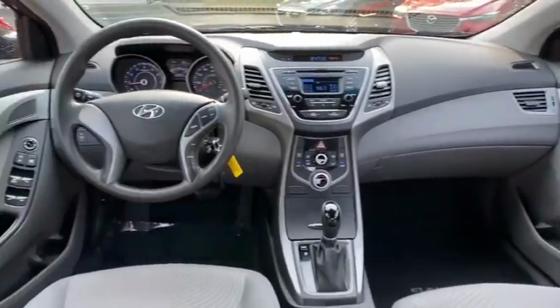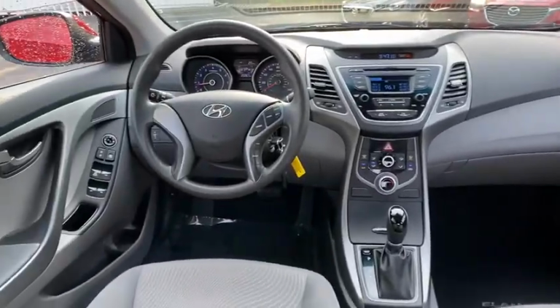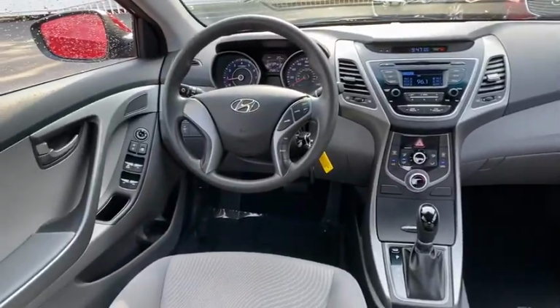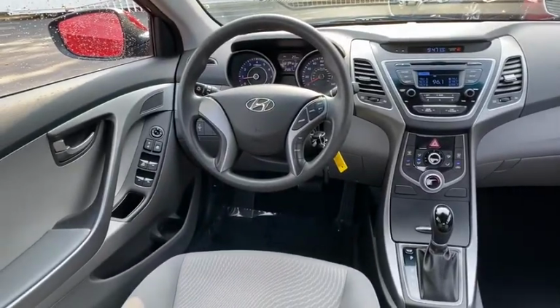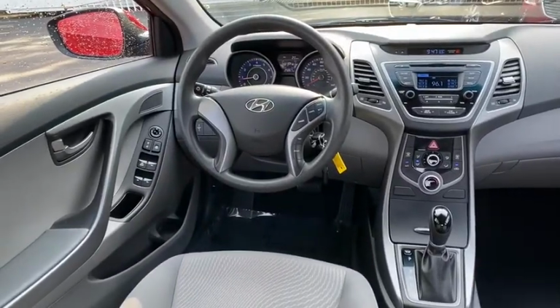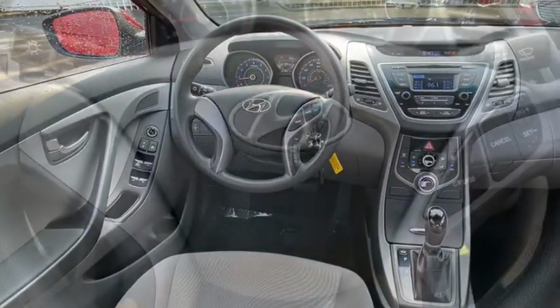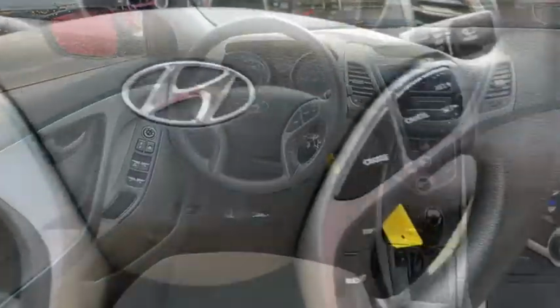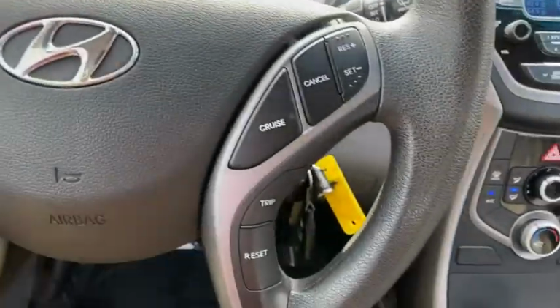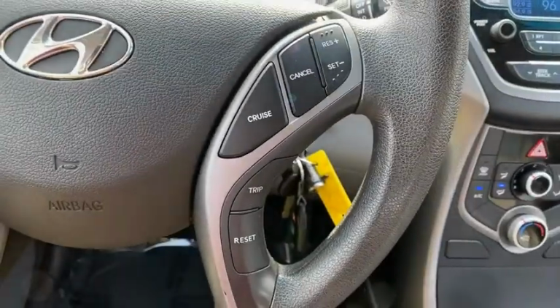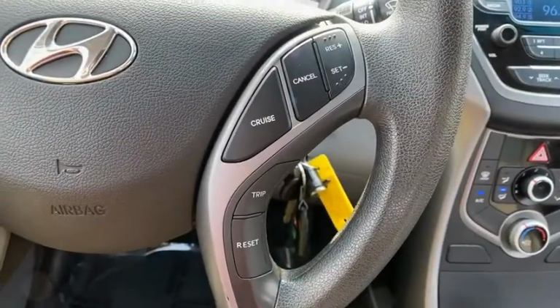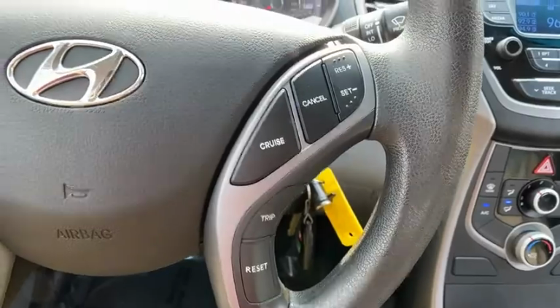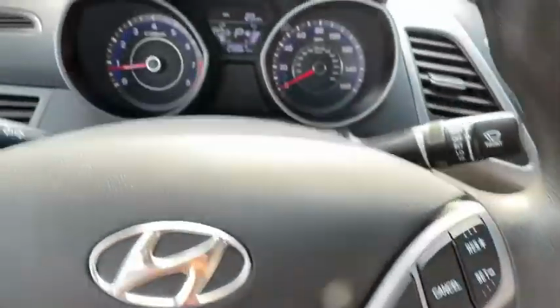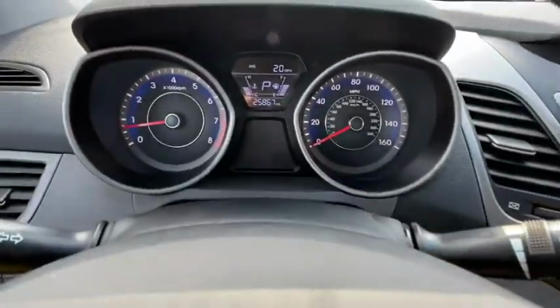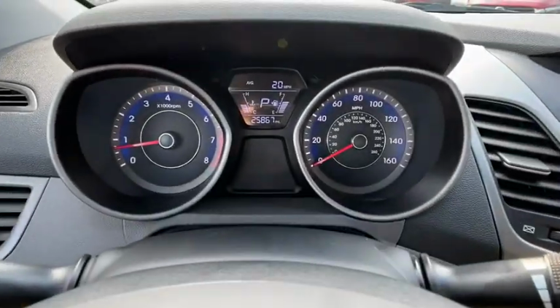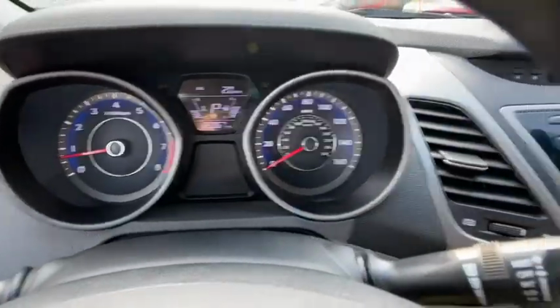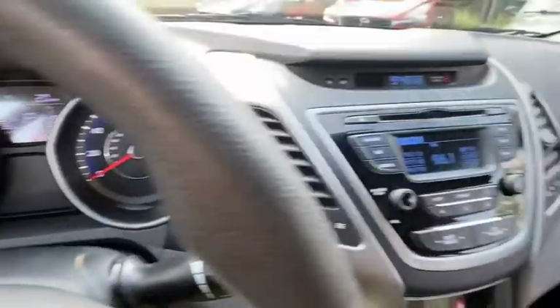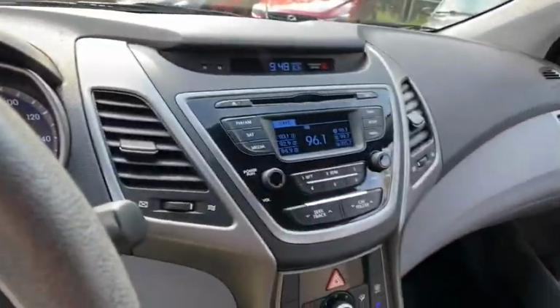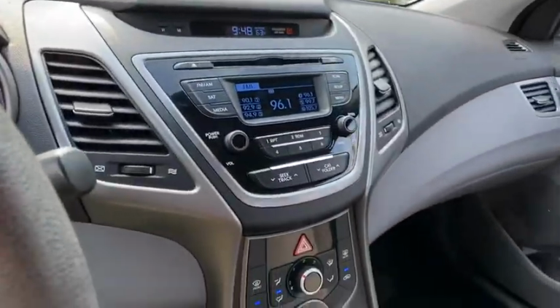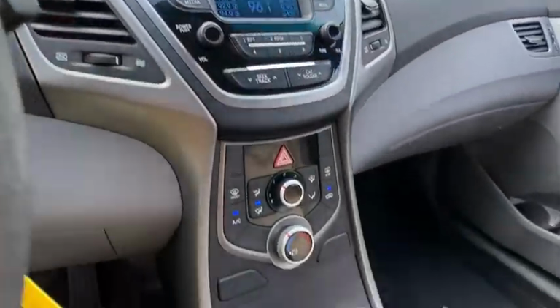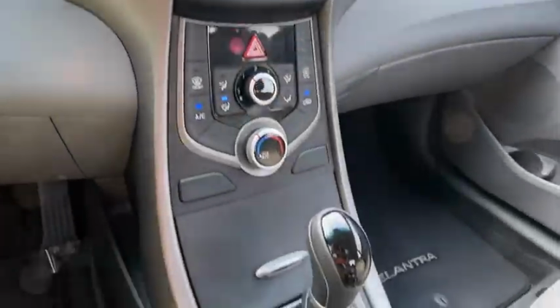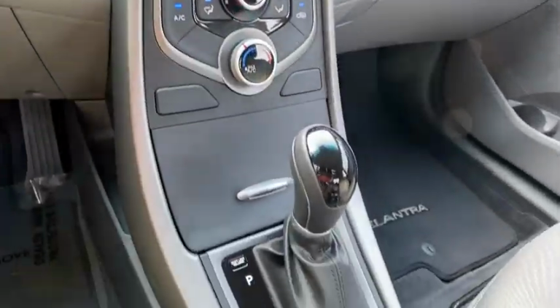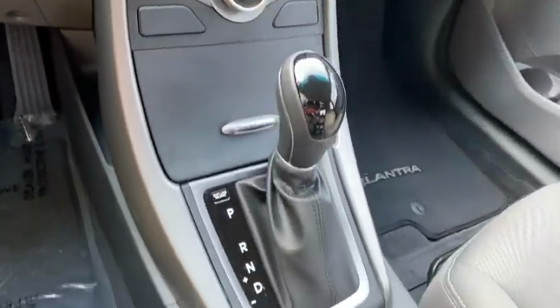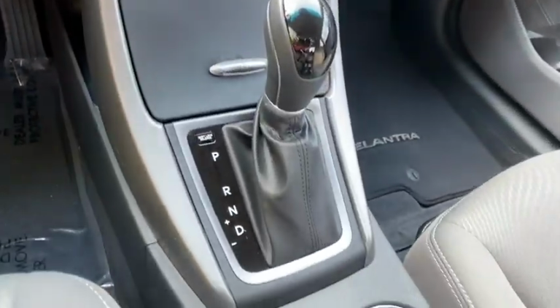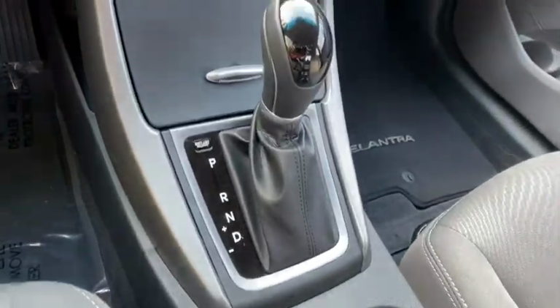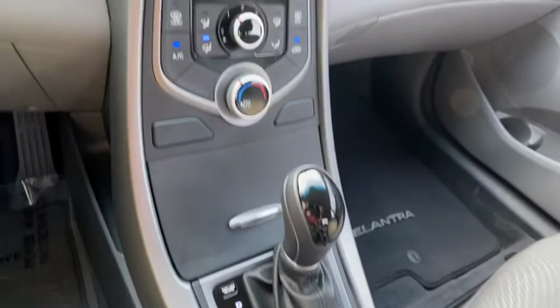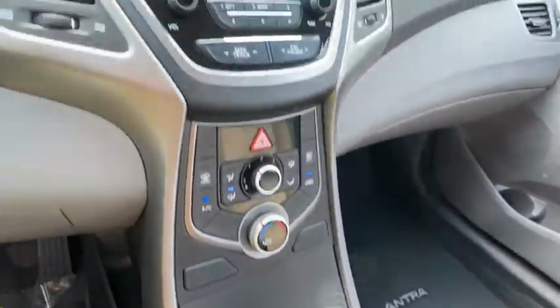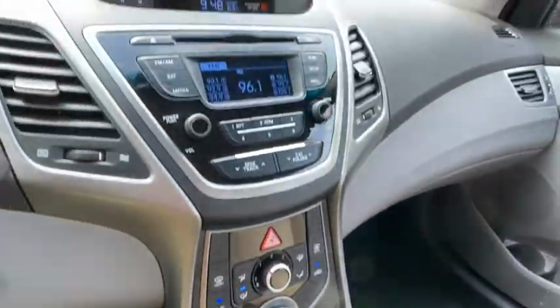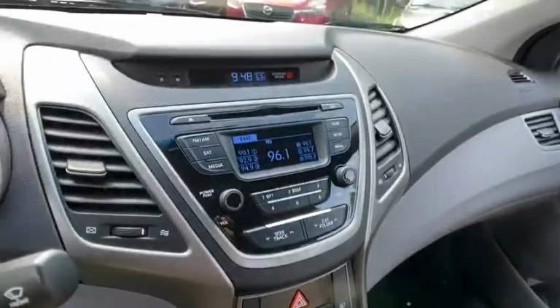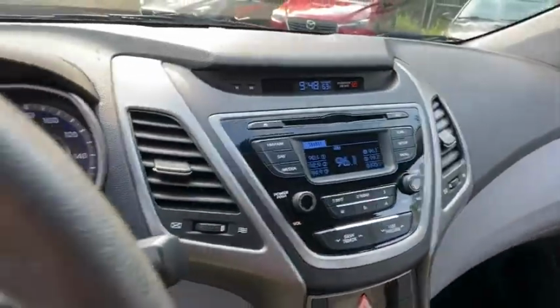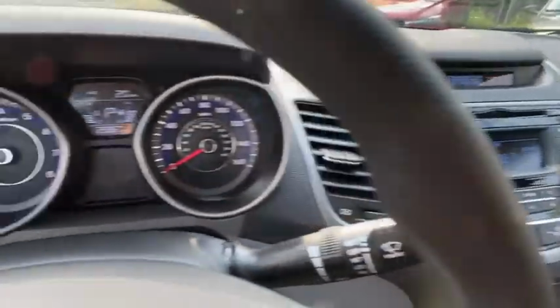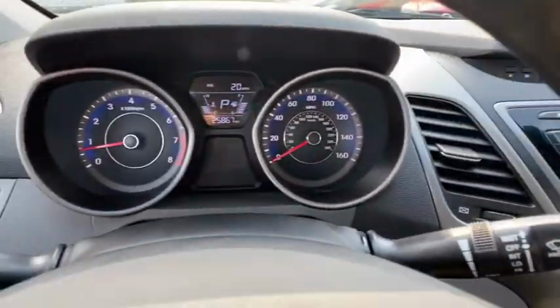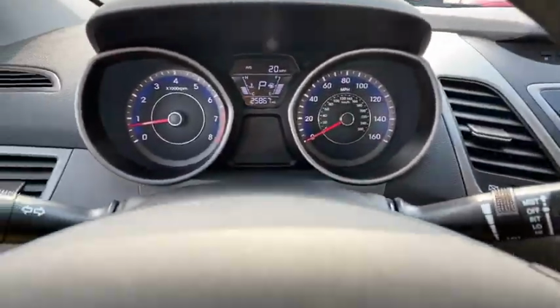Trip computer, overhead console, panic alarm, brake assist, tachometer, remote keyless entry, front bucket seats, tilt steering wheel, driver vanity mirror. Come take a test drive today.